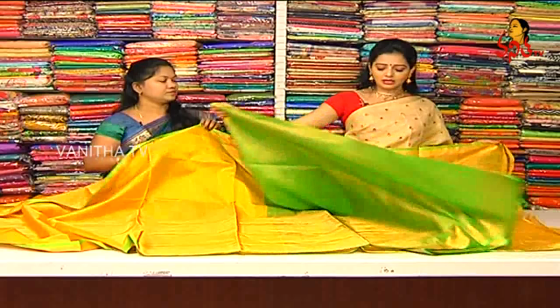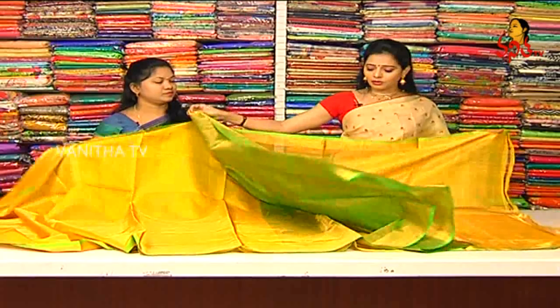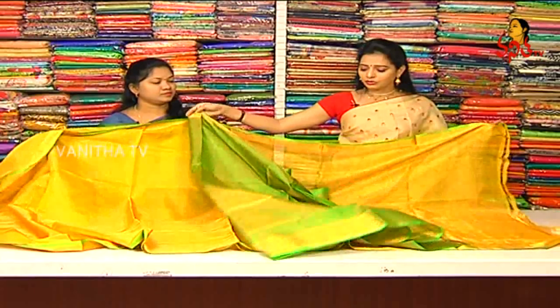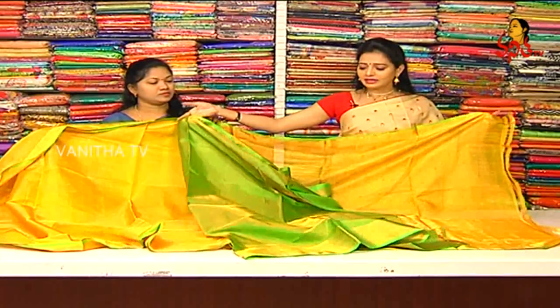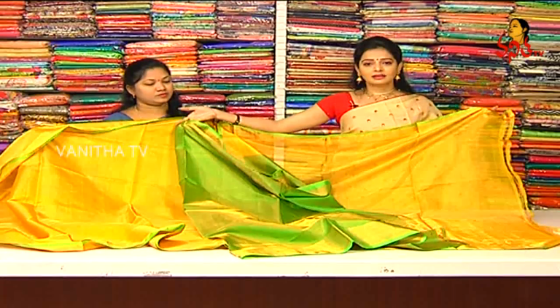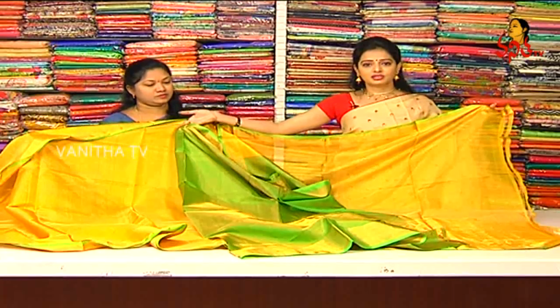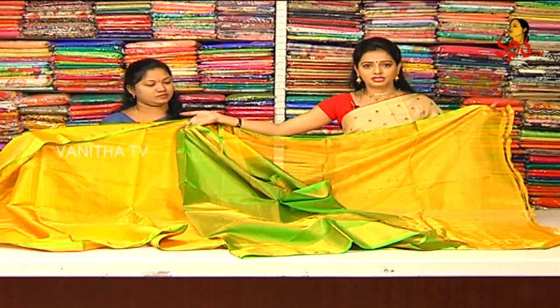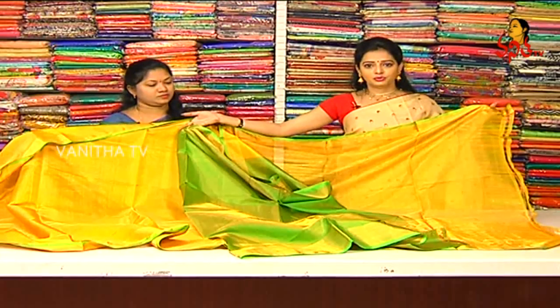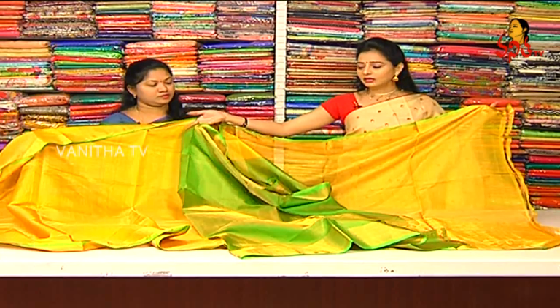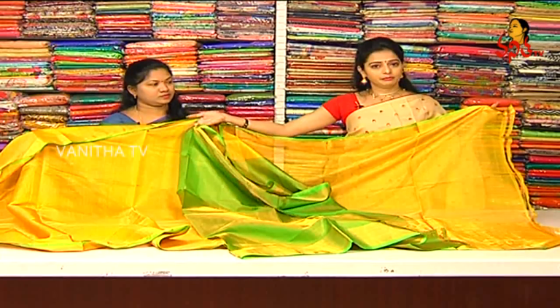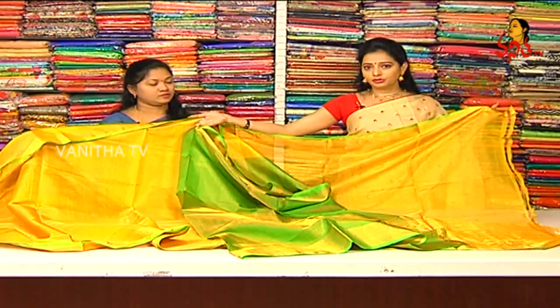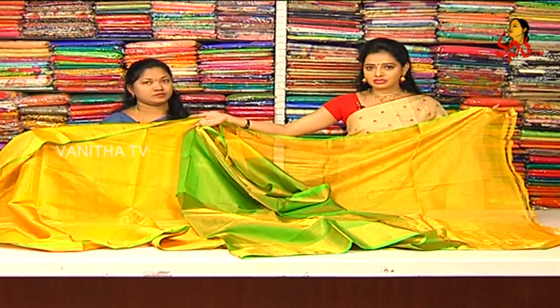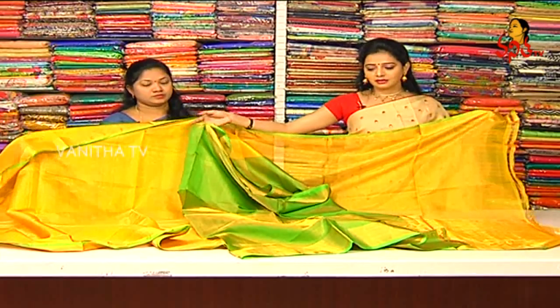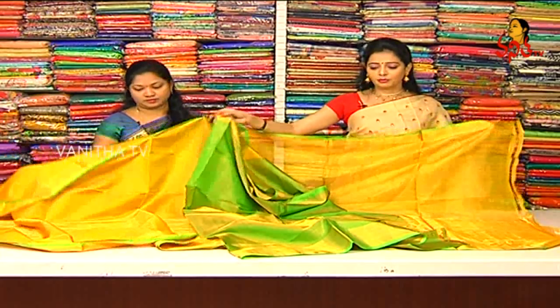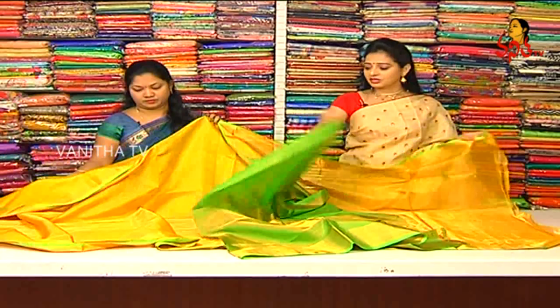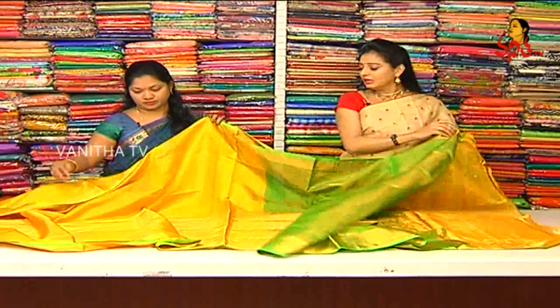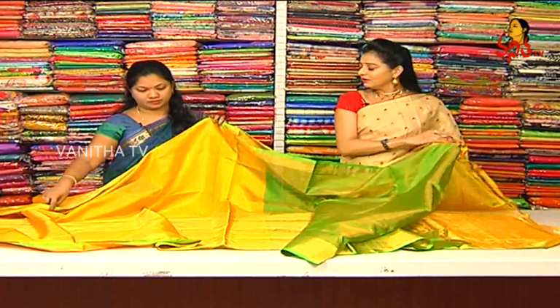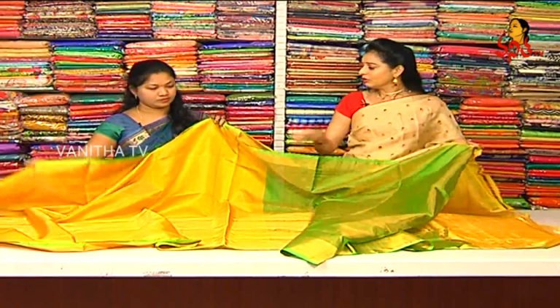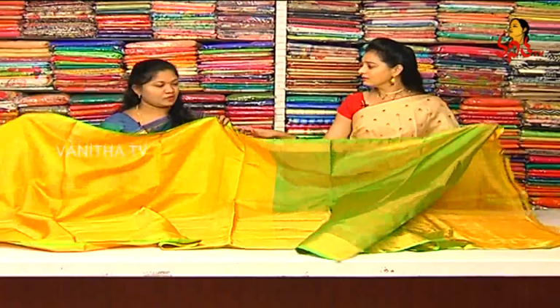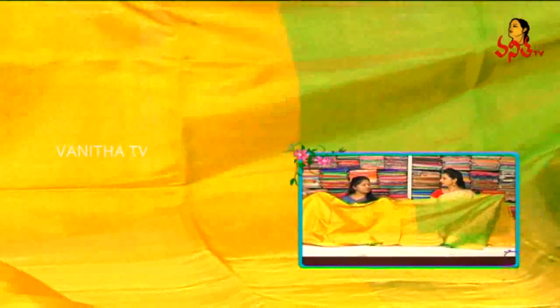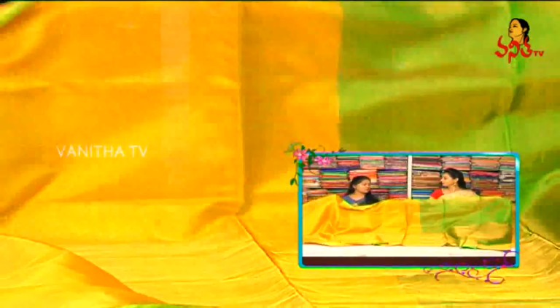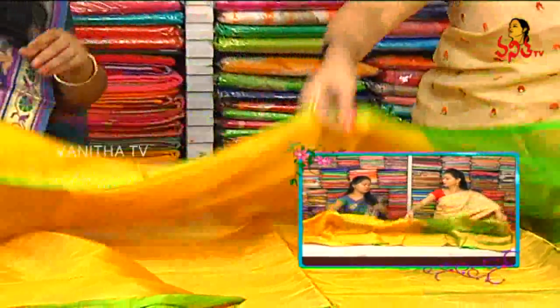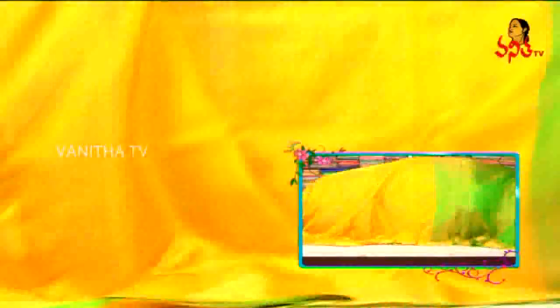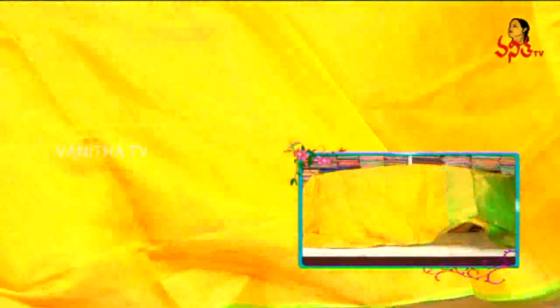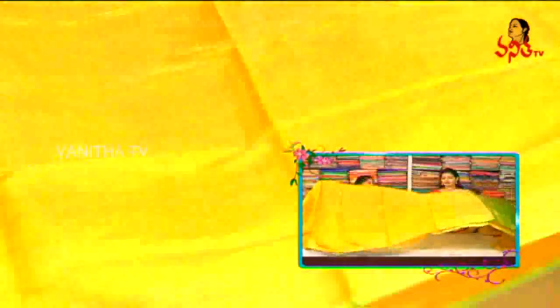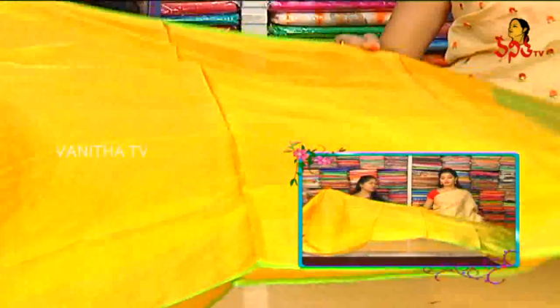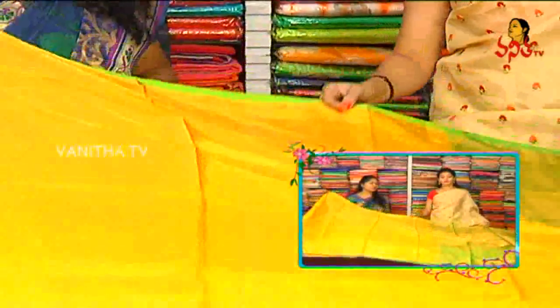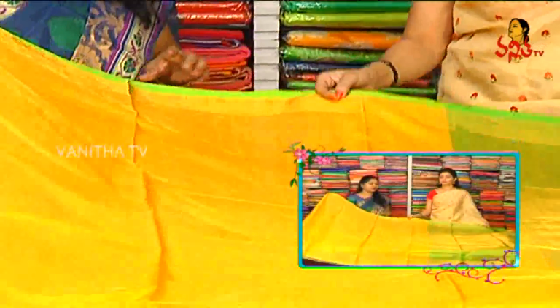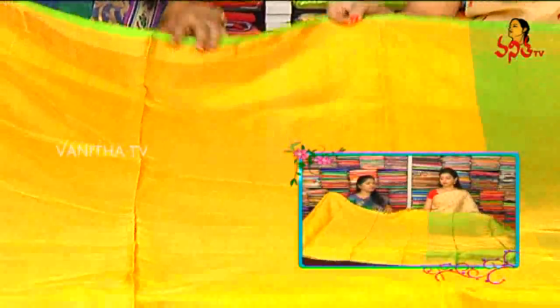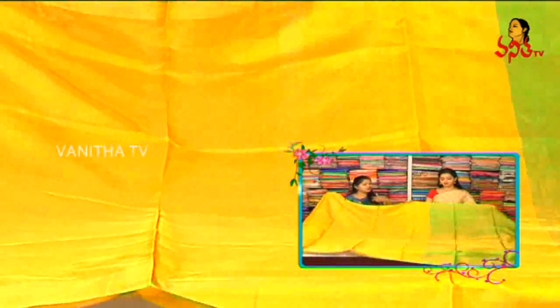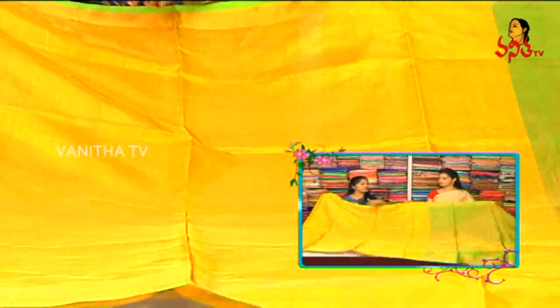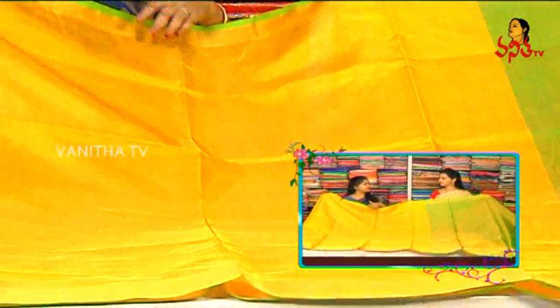We have a blouse with green color. That is the color combination. We have 10 to 15 colors available, and we have a number of designs.